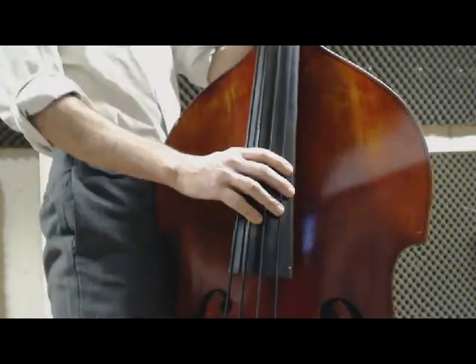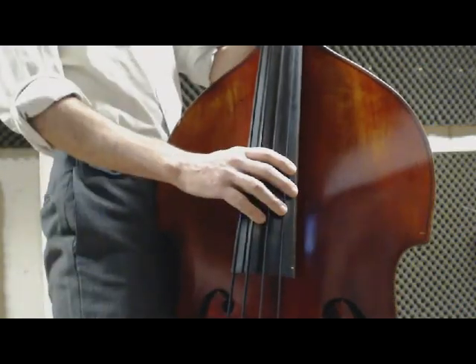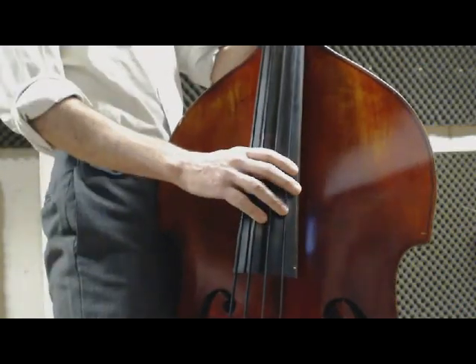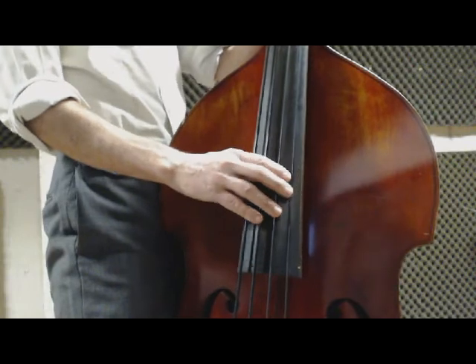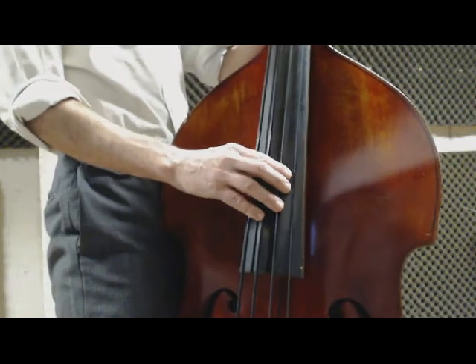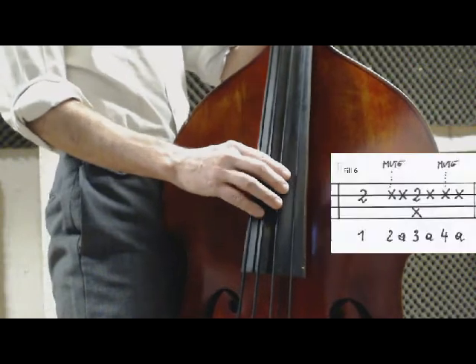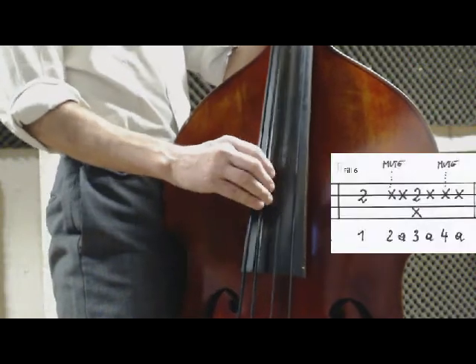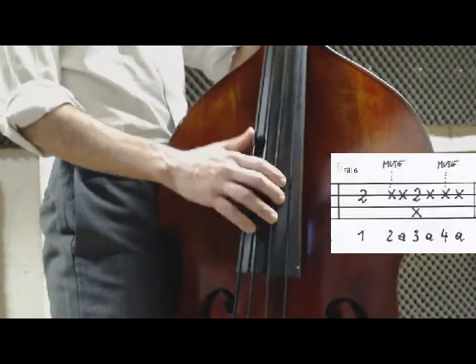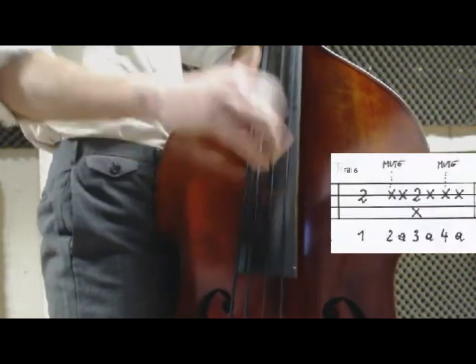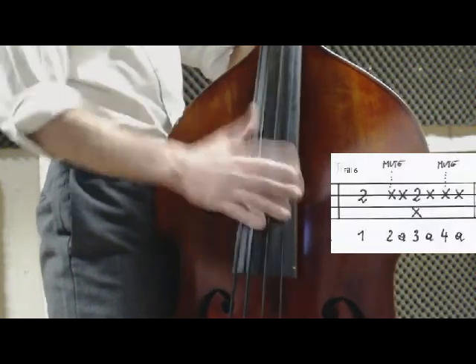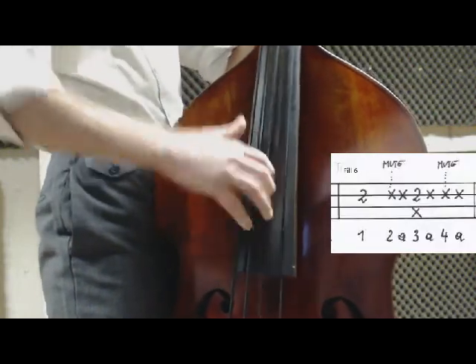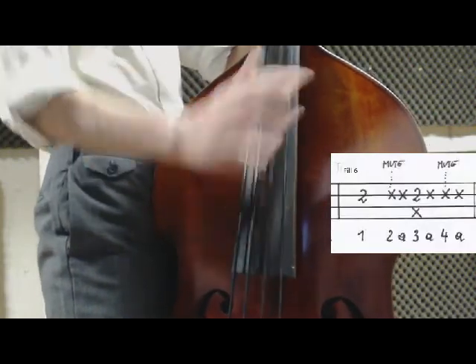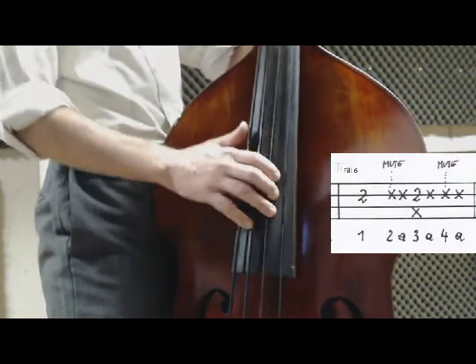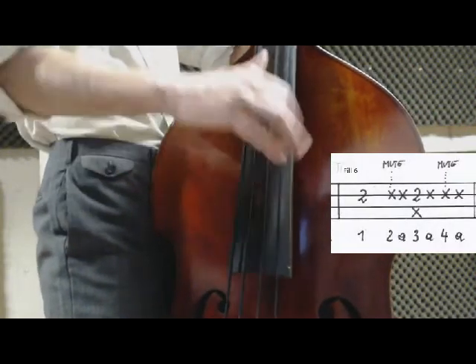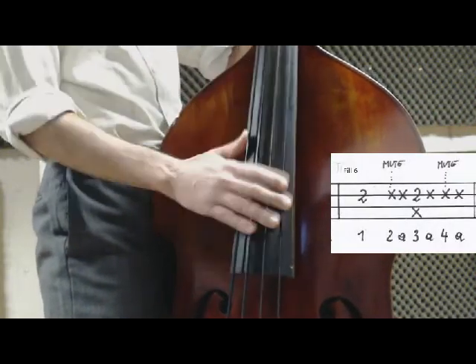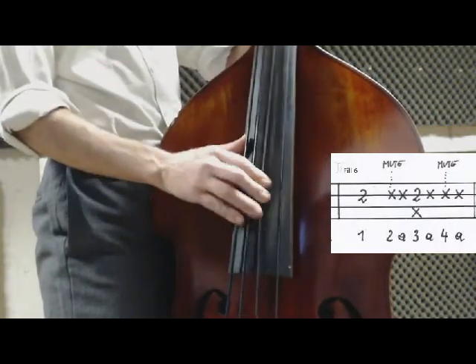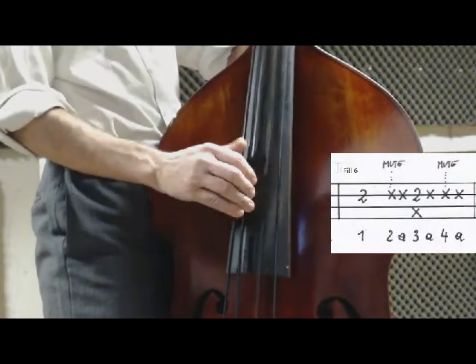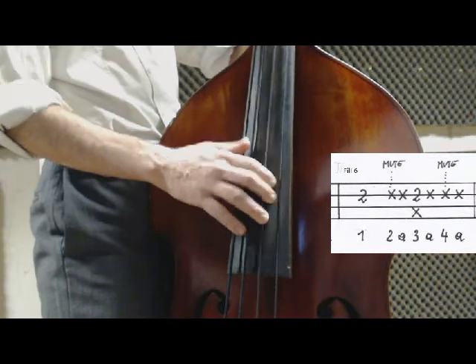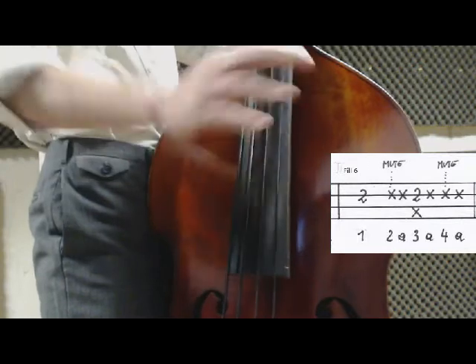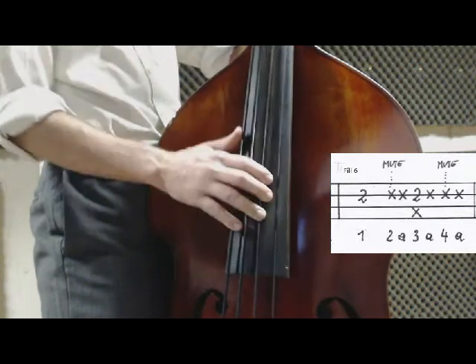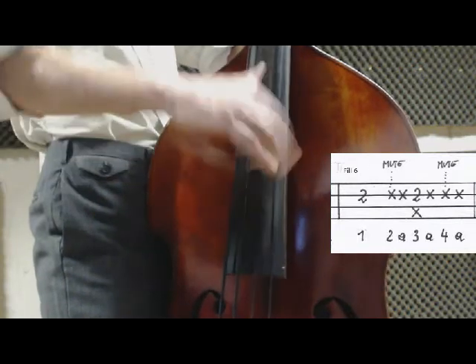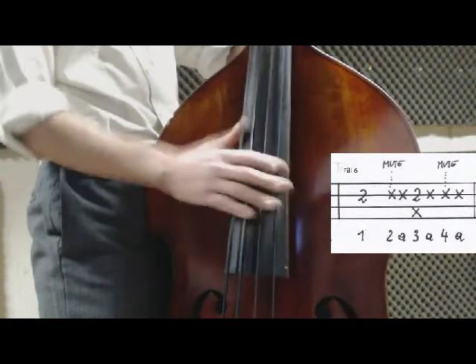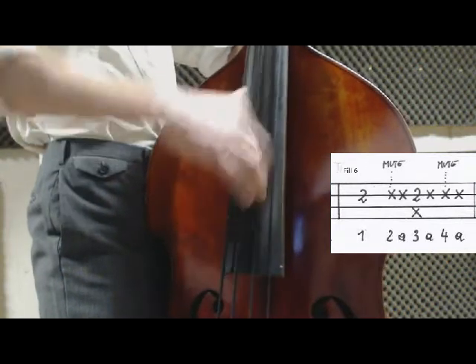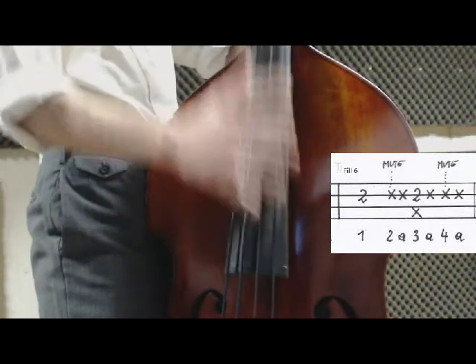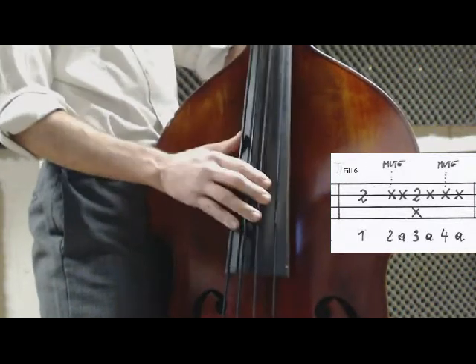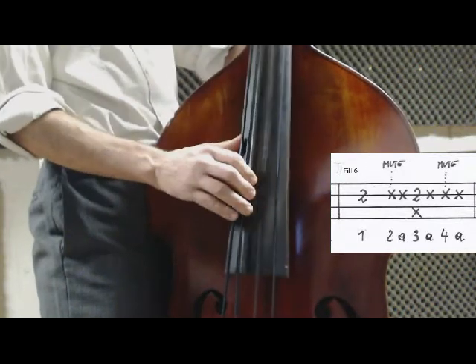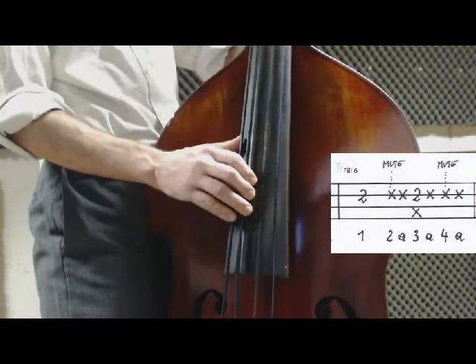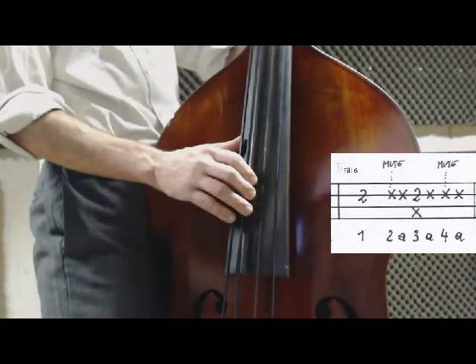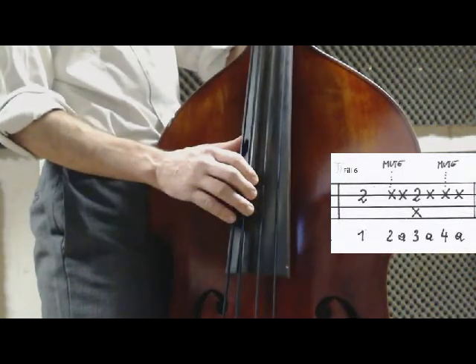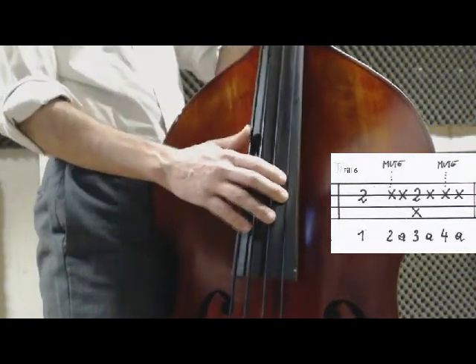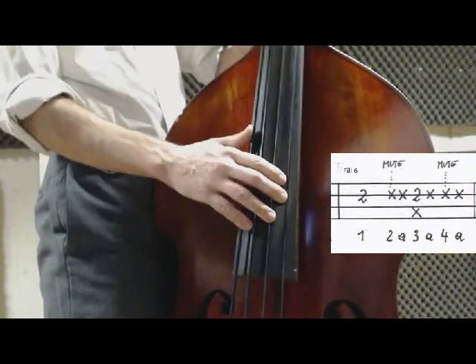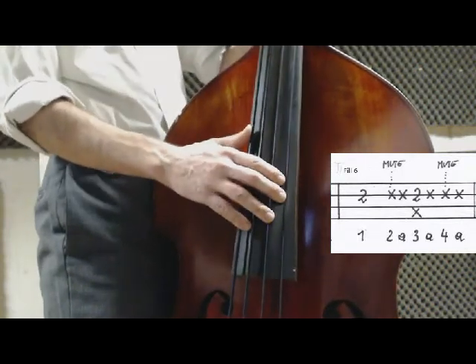Fill number 6 — one, two and three and four and one, two and three and four and one. Up to speed.